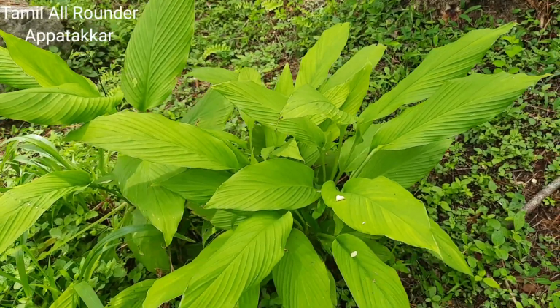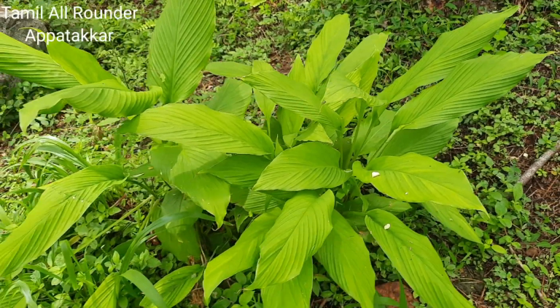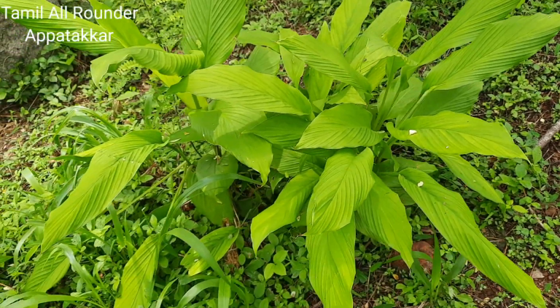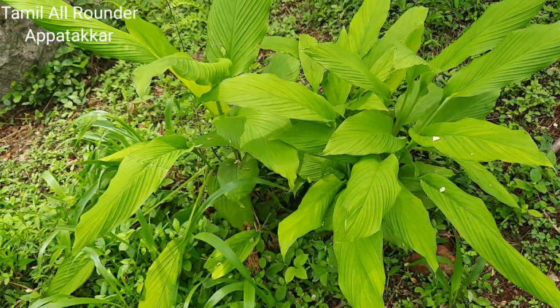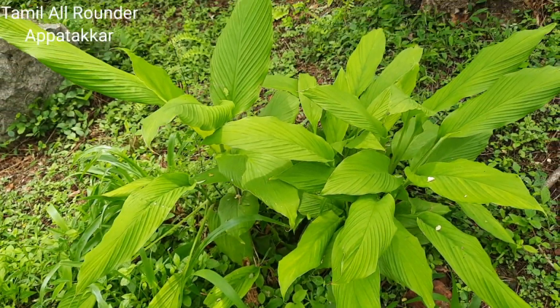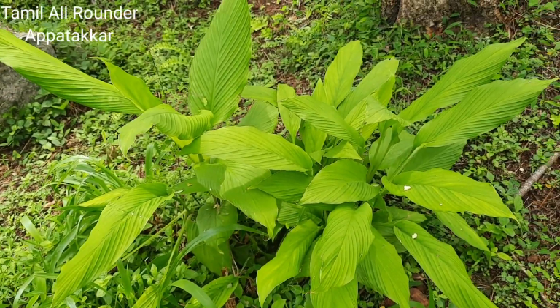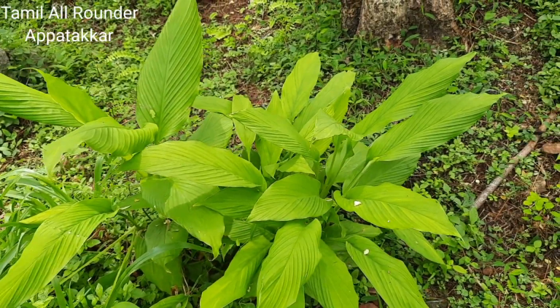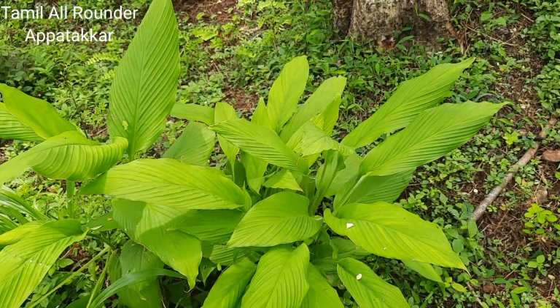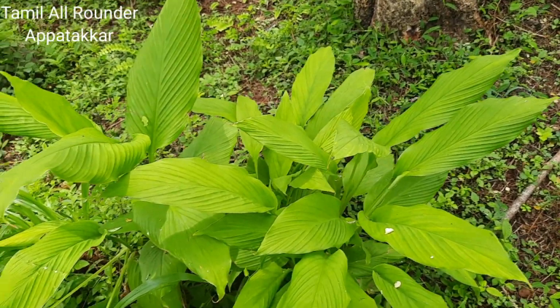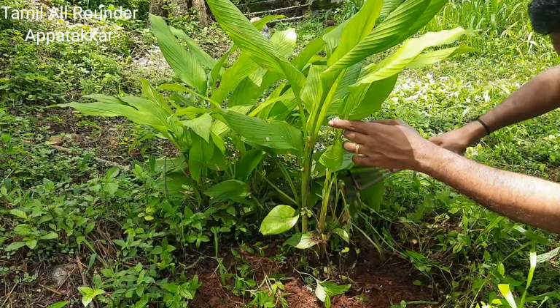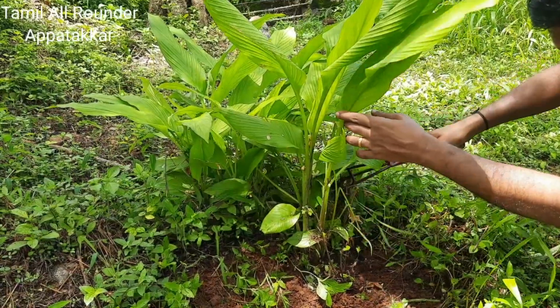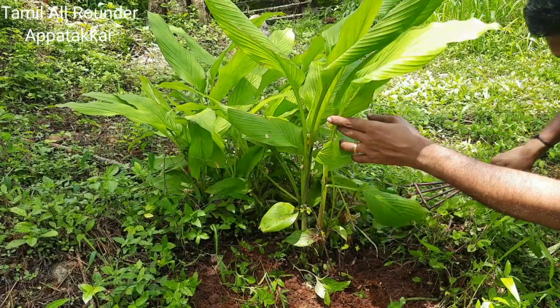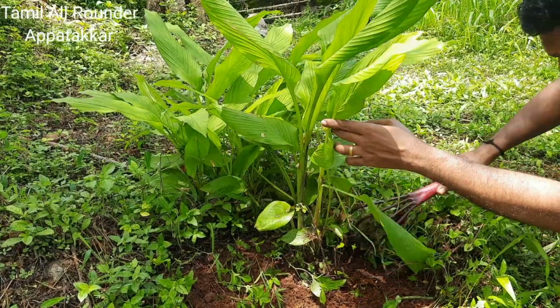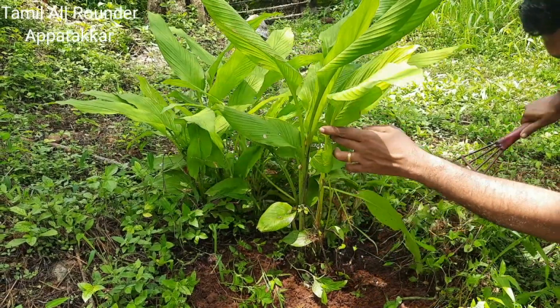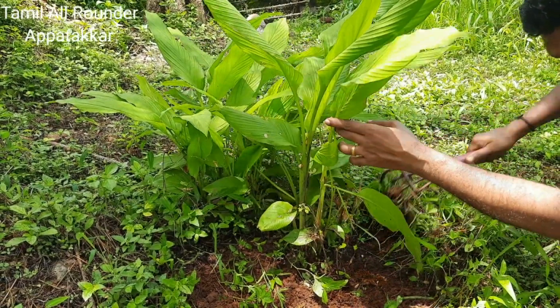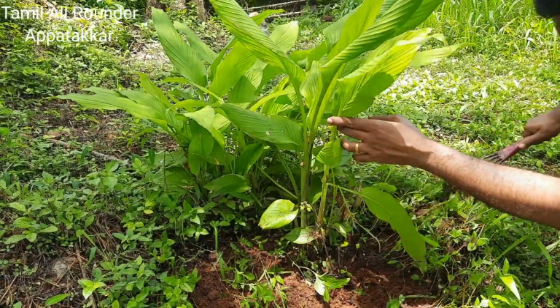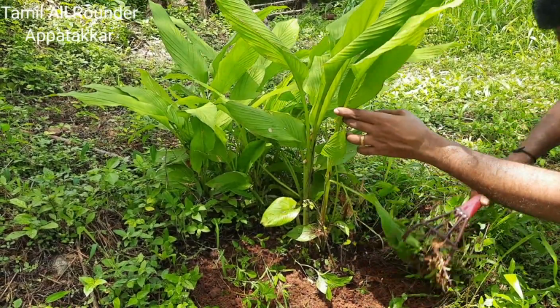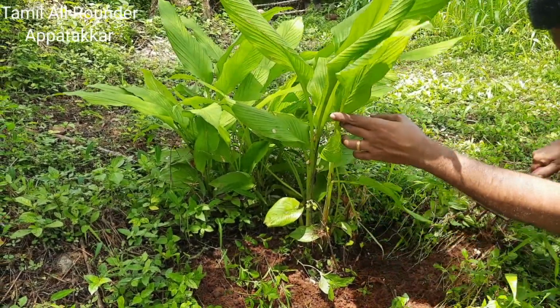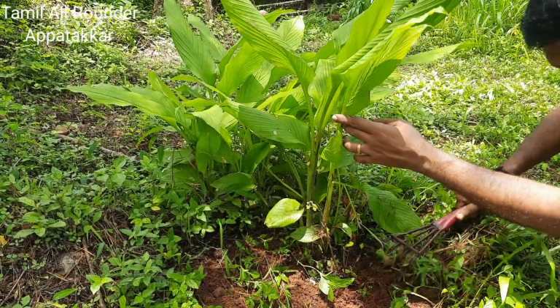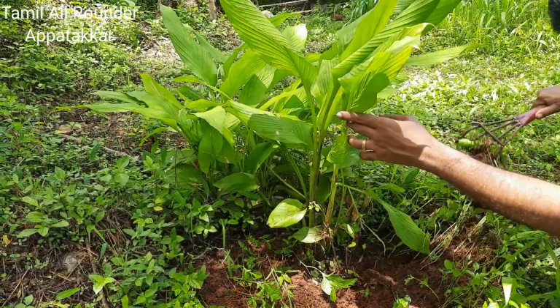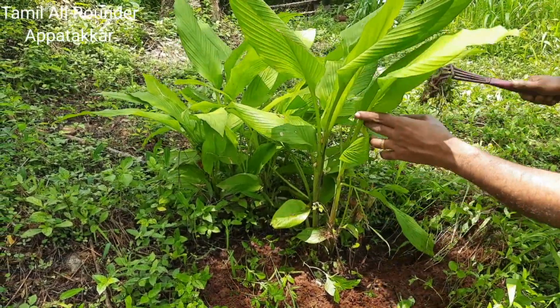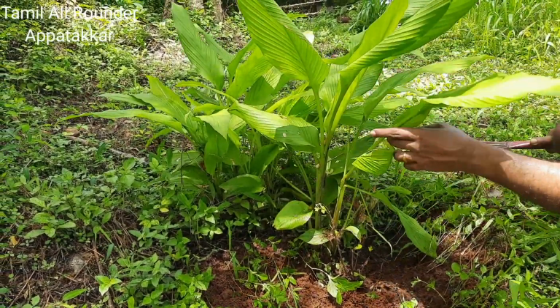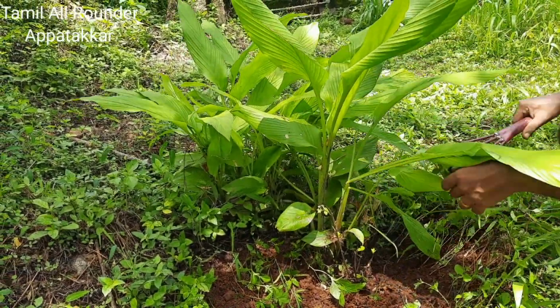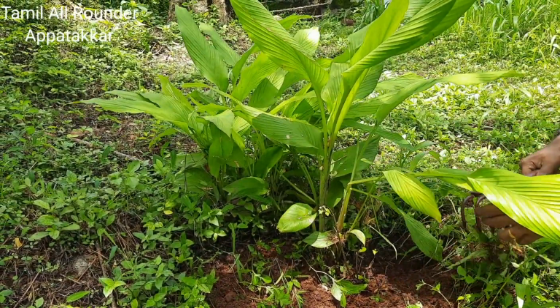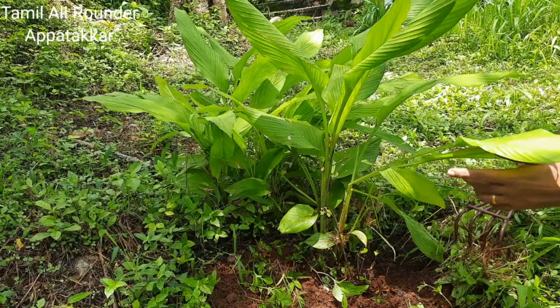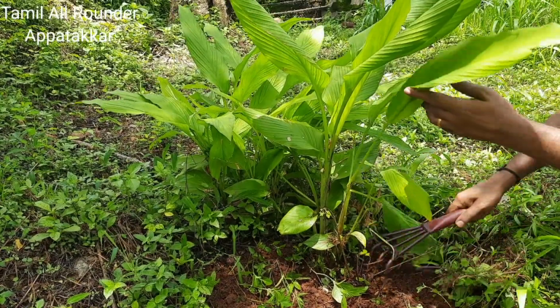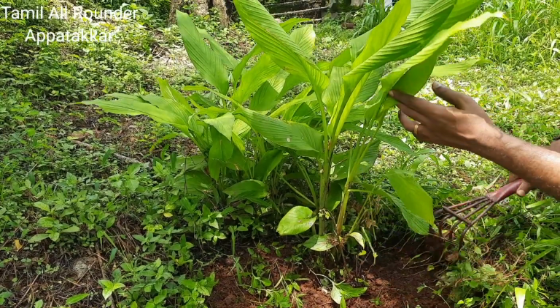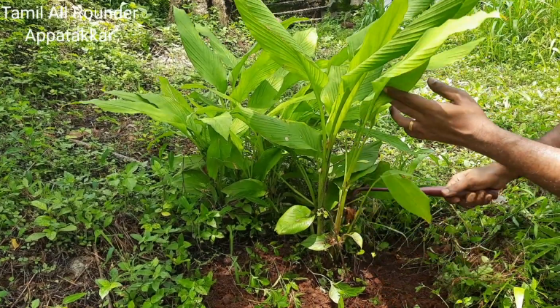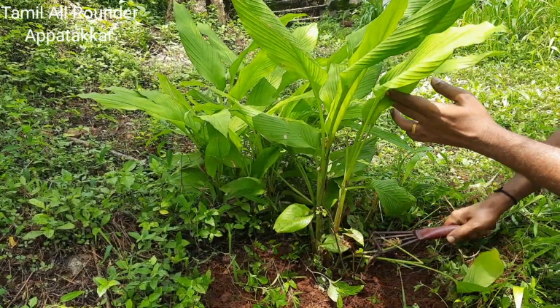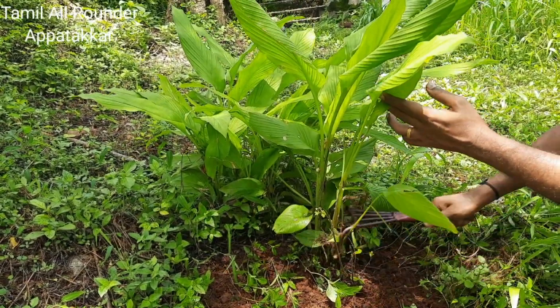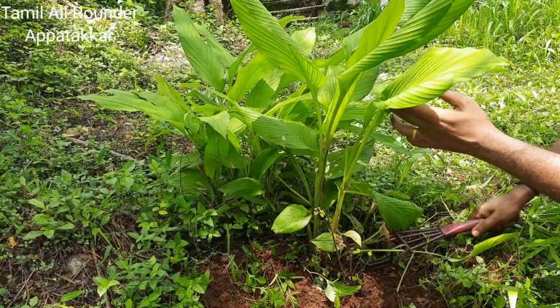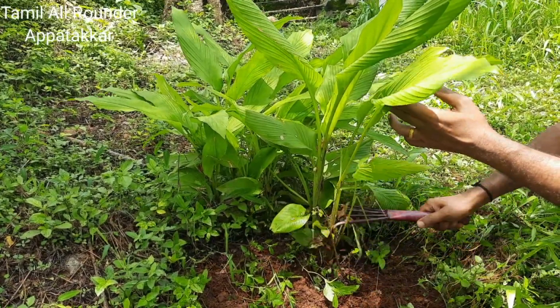Hi friends, how are you? We are starting a new garden tour. This is a new garden house today. Let's take a look at this house.